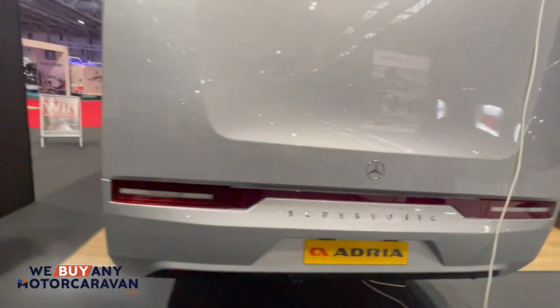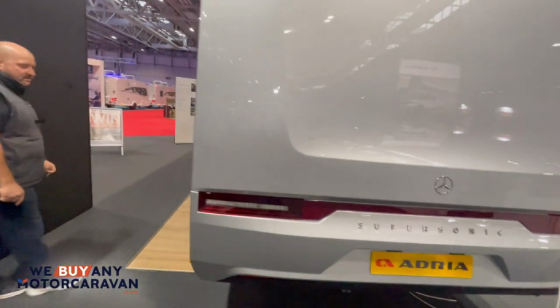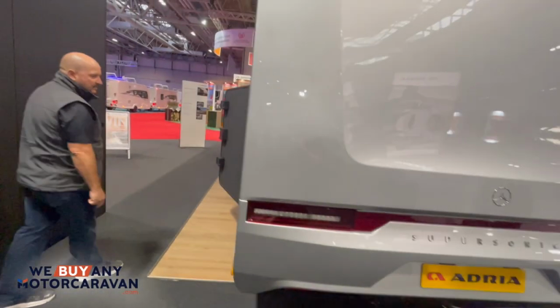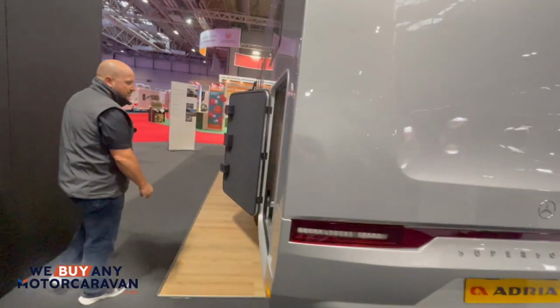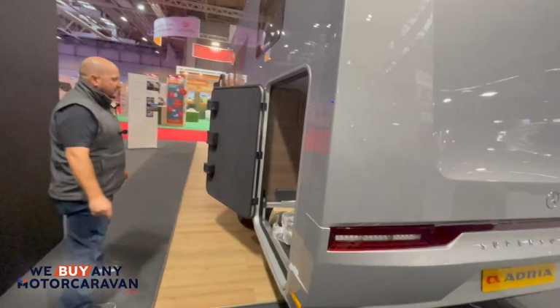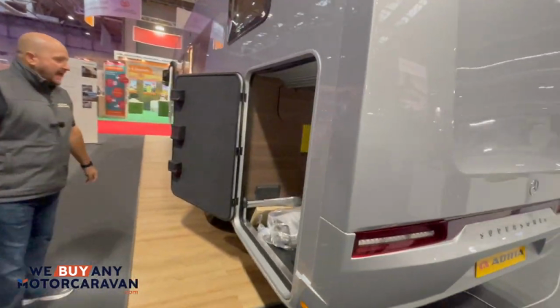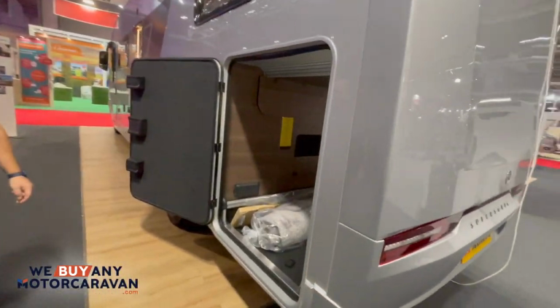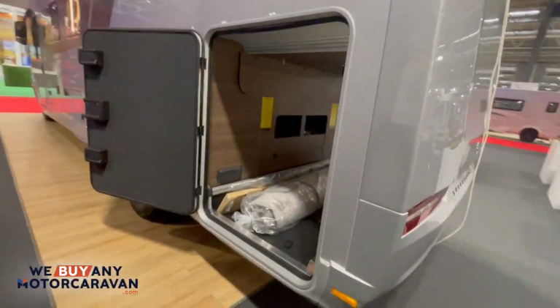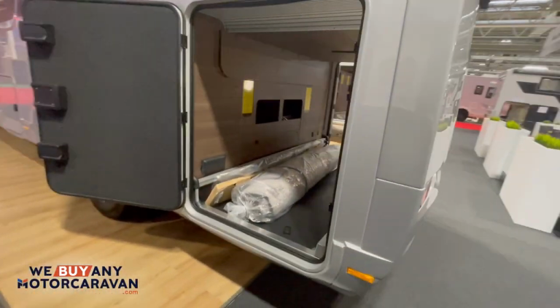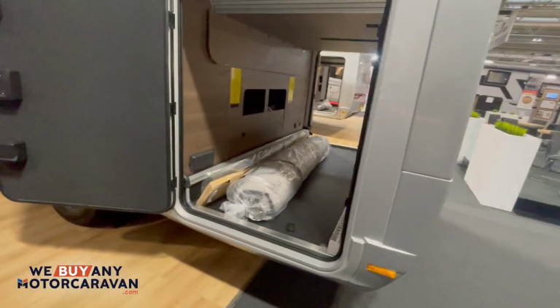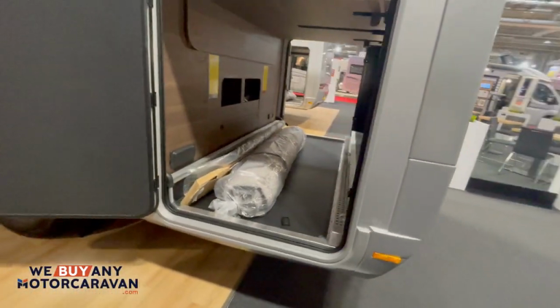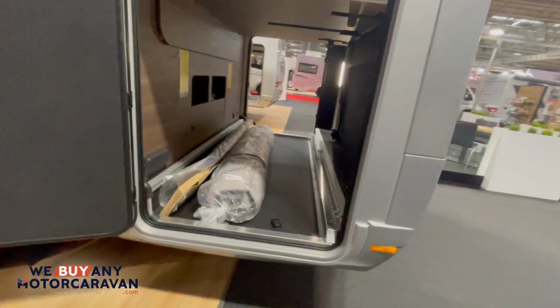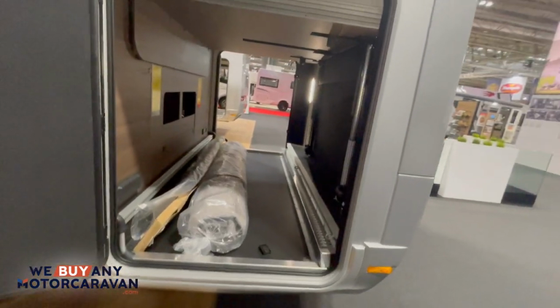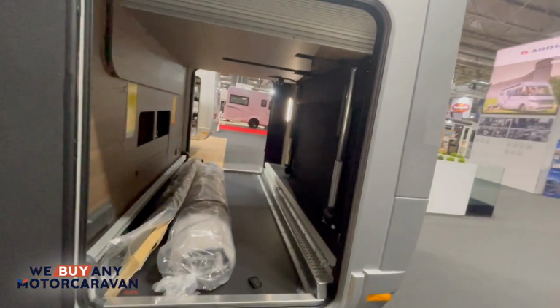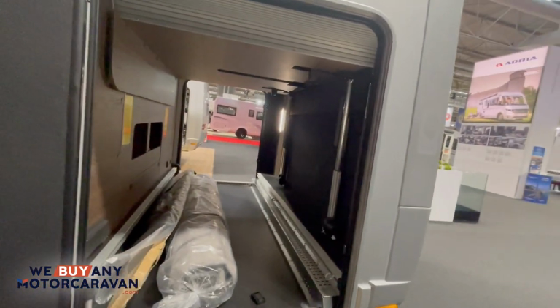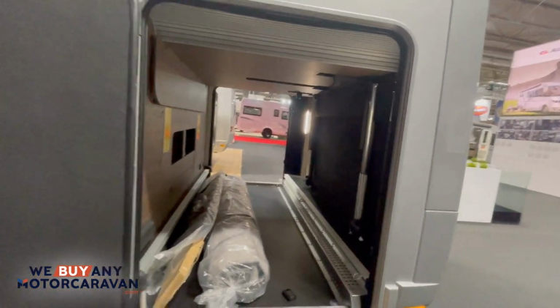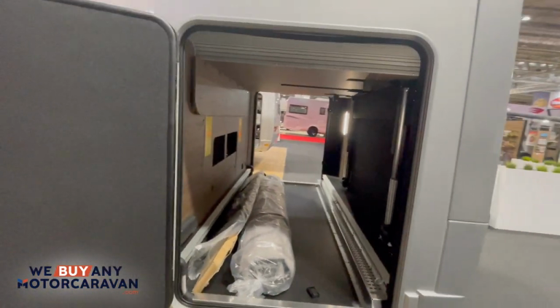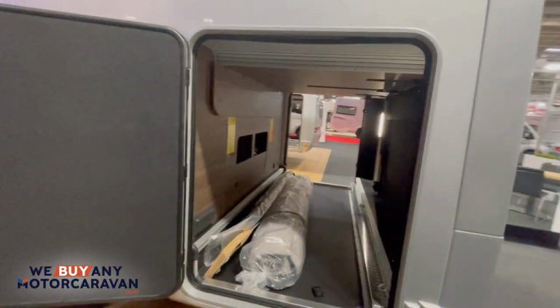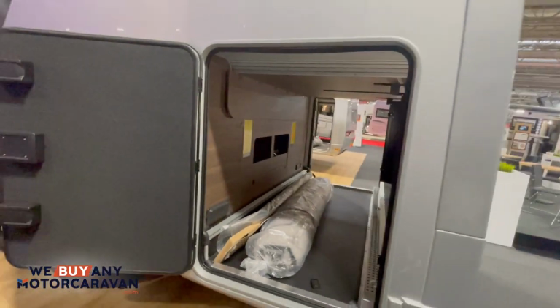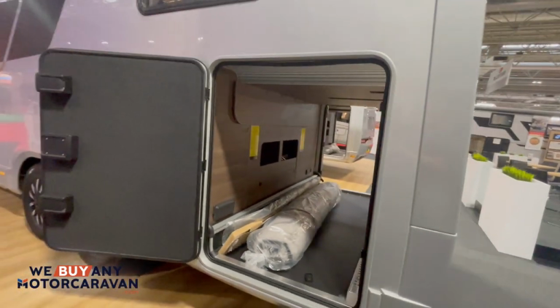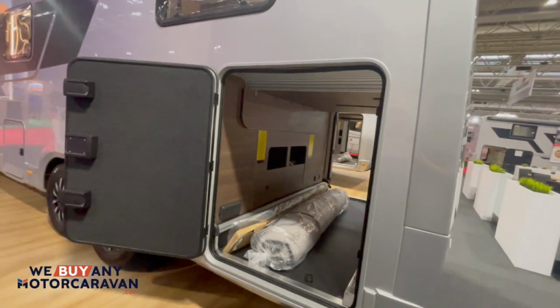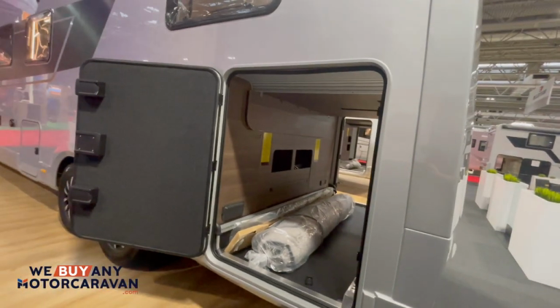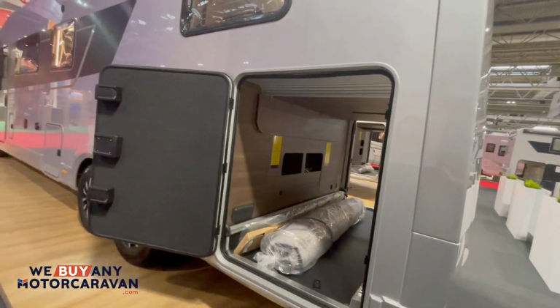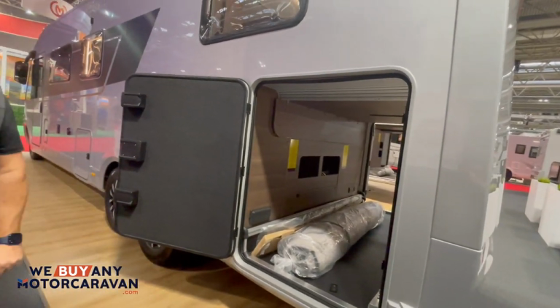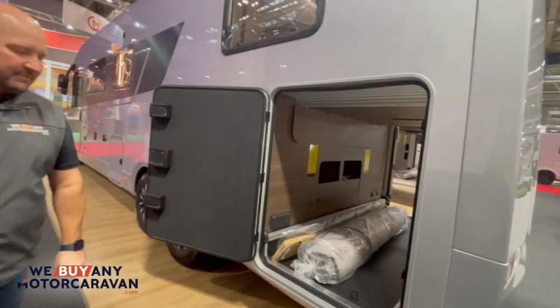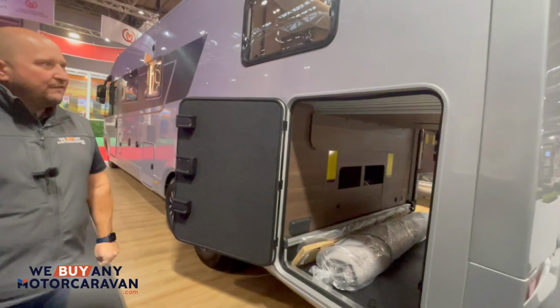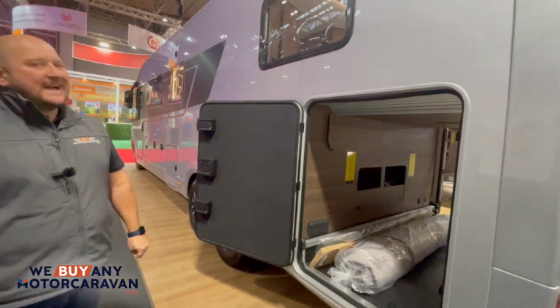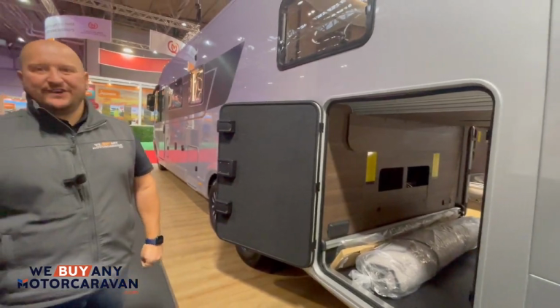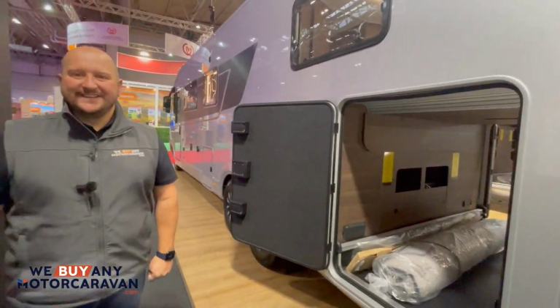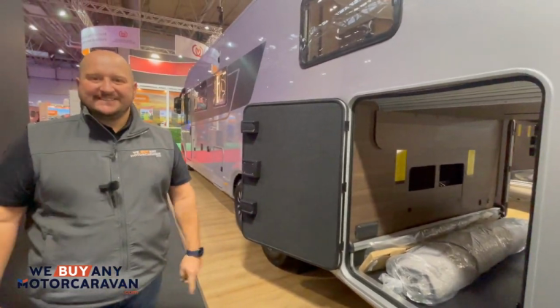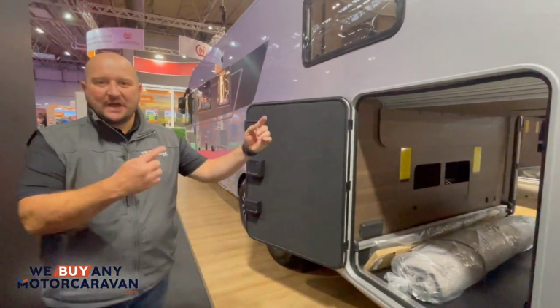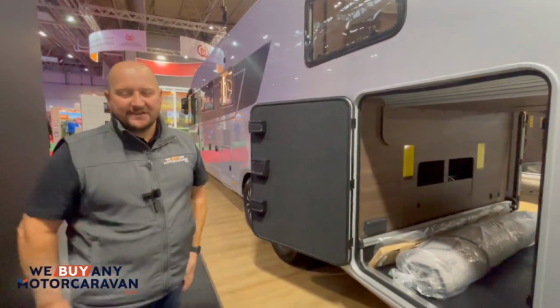Let's just go around to give you a sense of how much space is actually in this. It has got a drop up-and-down bed with hydraulics, as you can see. But we've had enough of the outside — let's go inside.